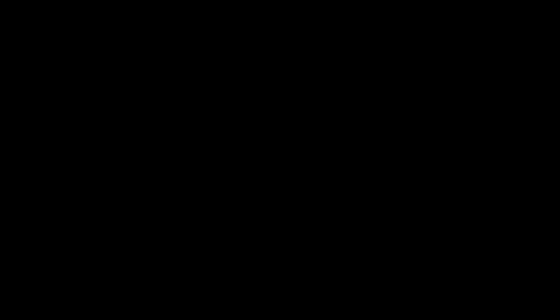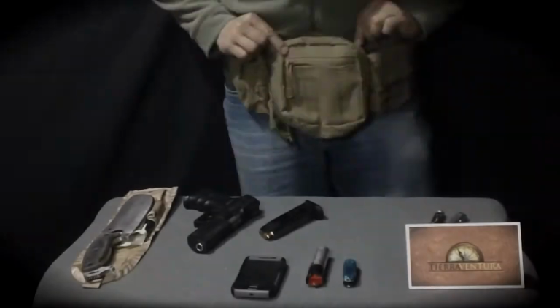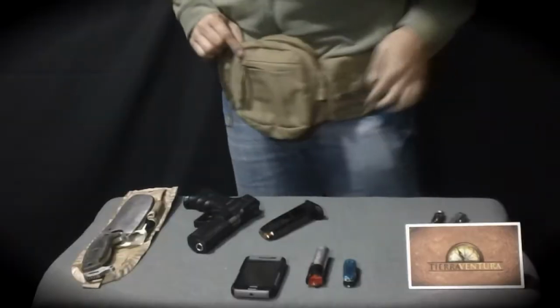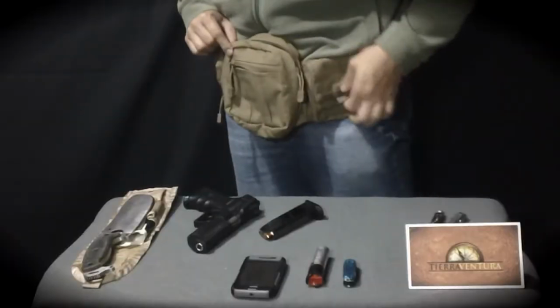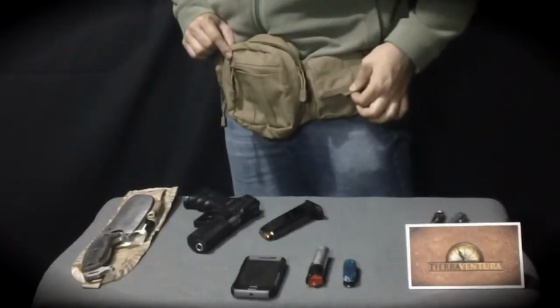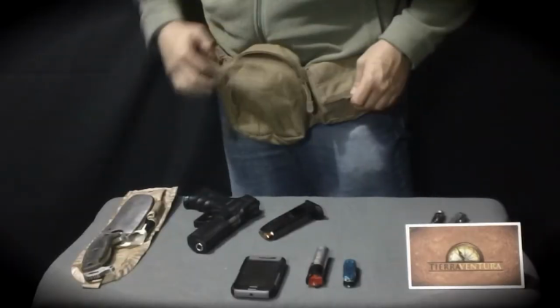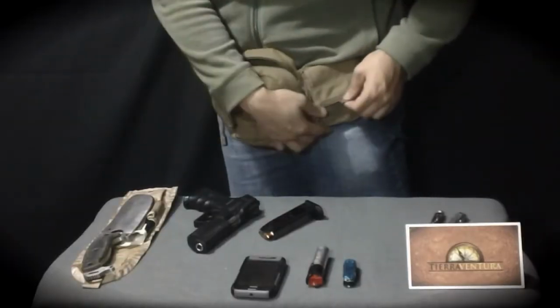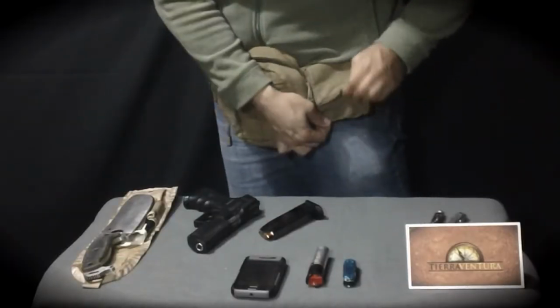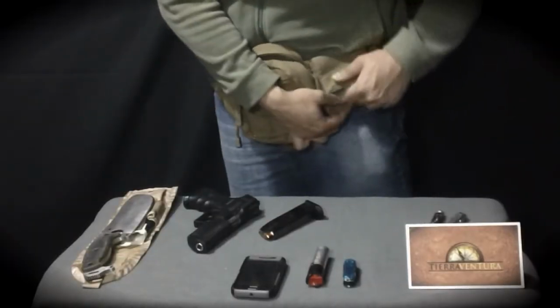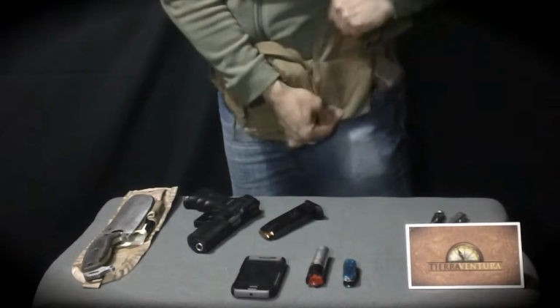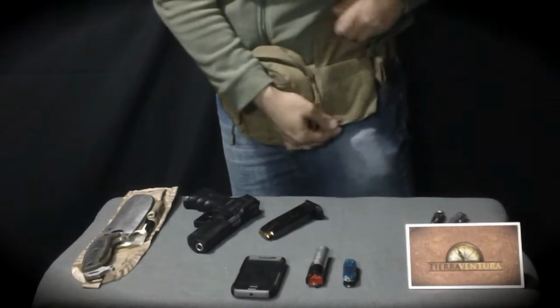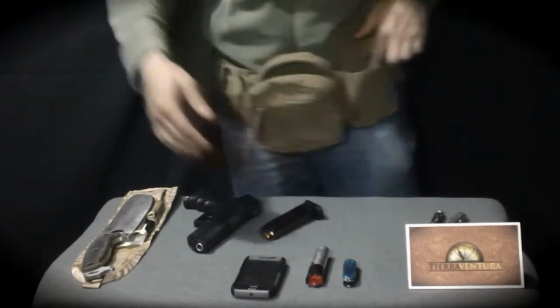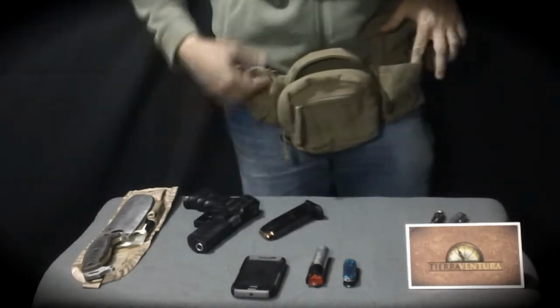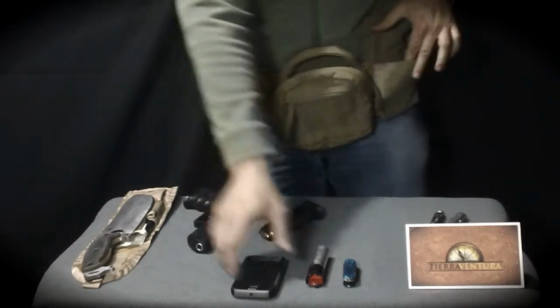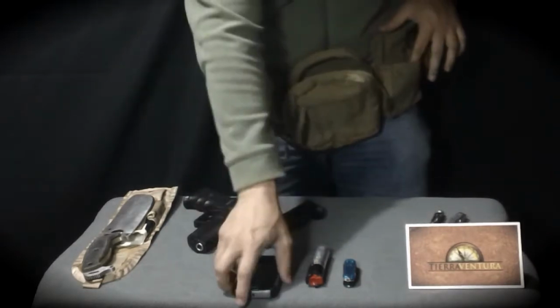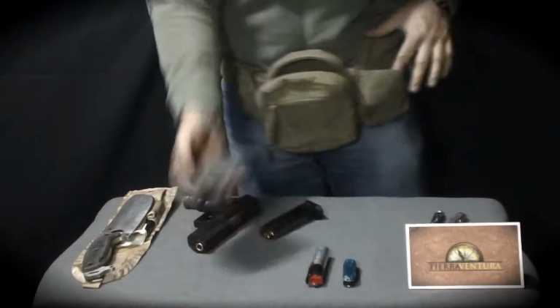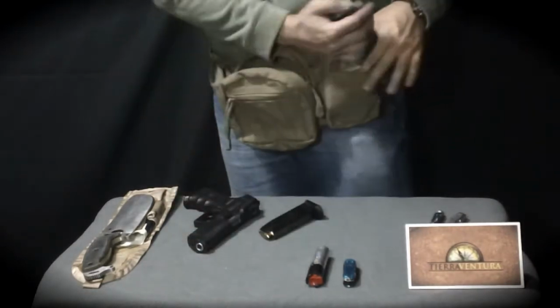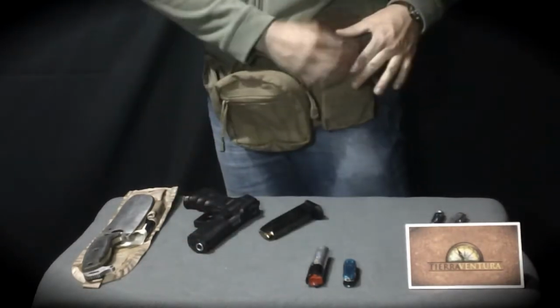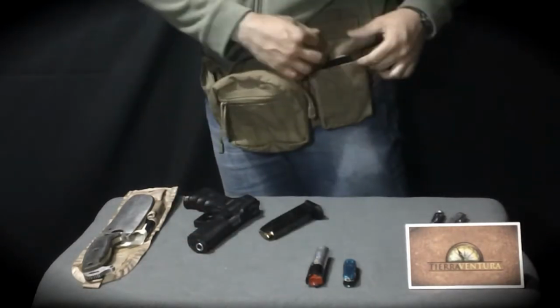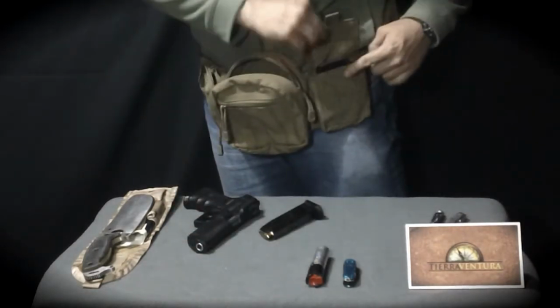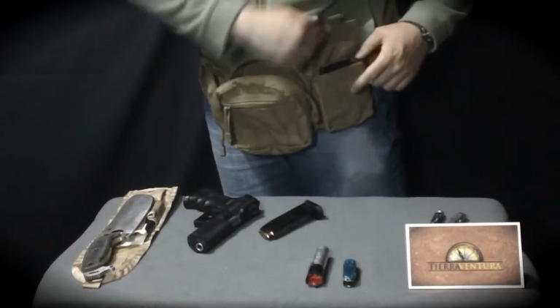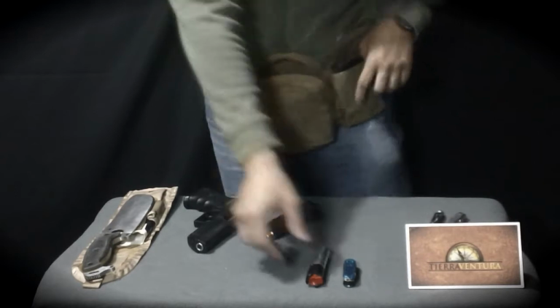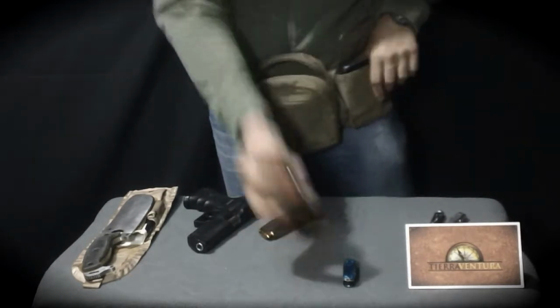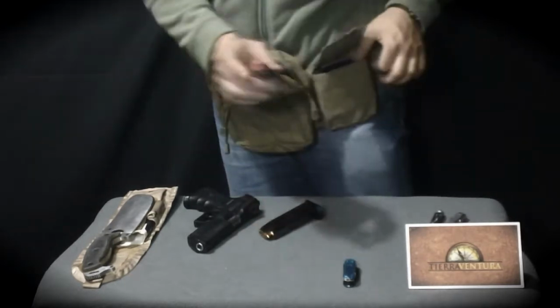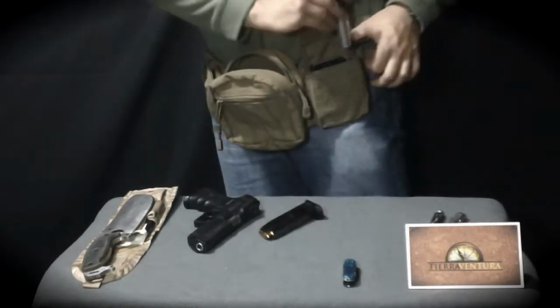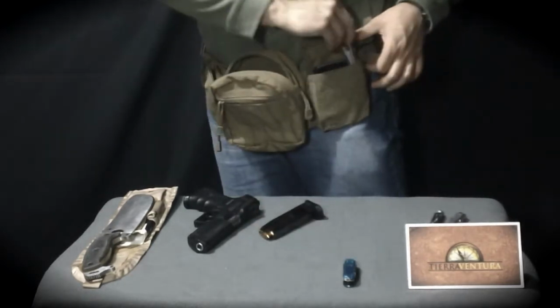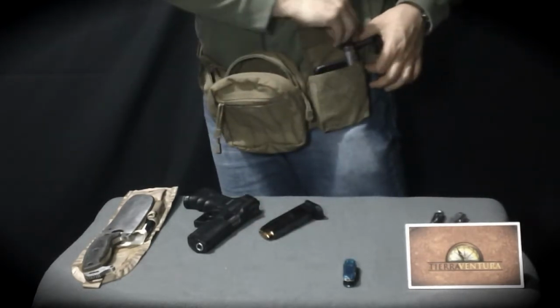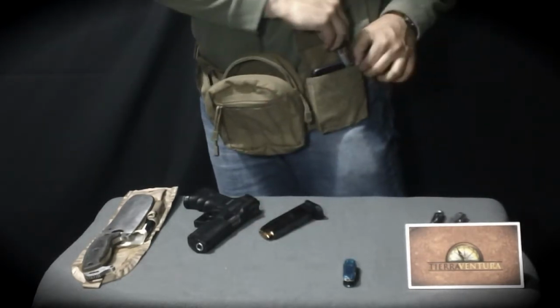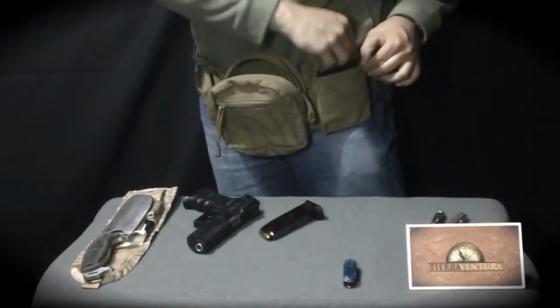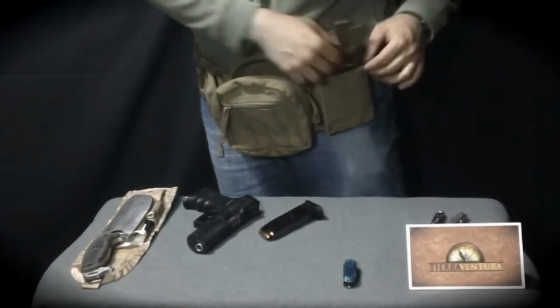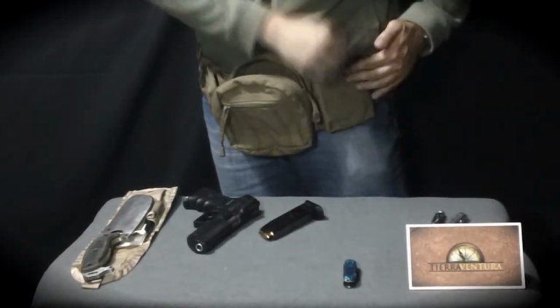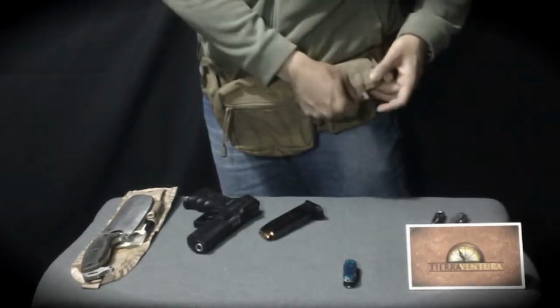A very discreet way of carrying a weapon that avoids the exhaustion of carrying it on the trouser's belt is to use a waist pack, because it allows movement in different positions, considerably reducing fatigue.